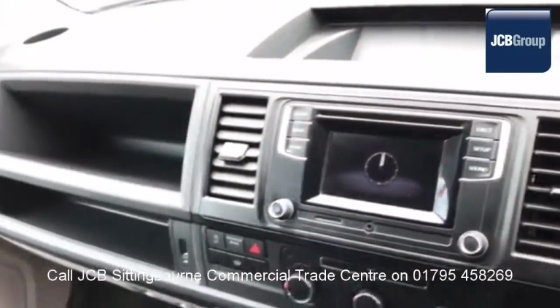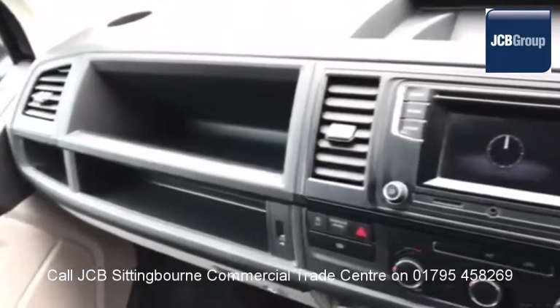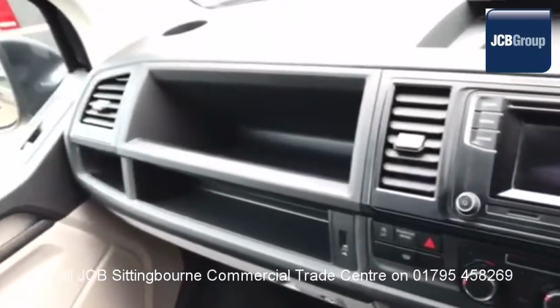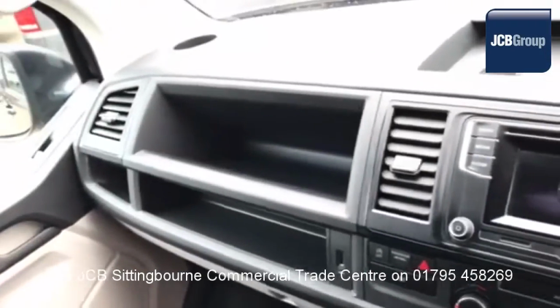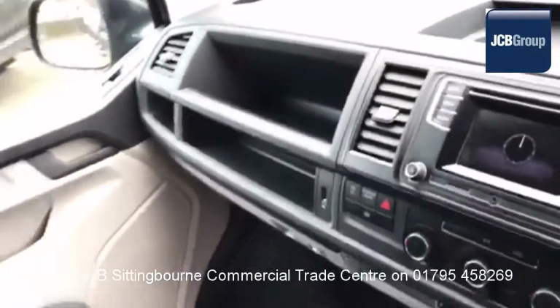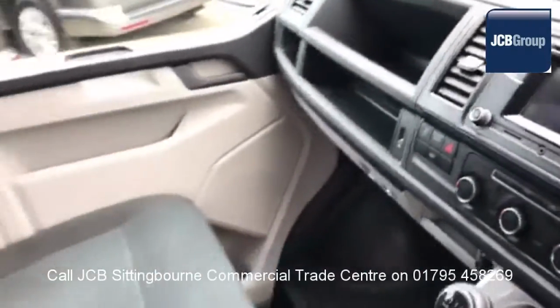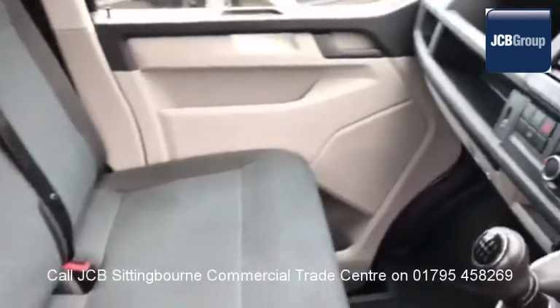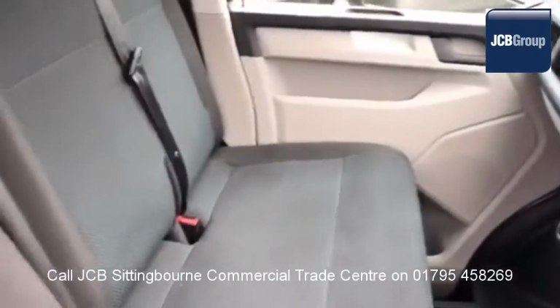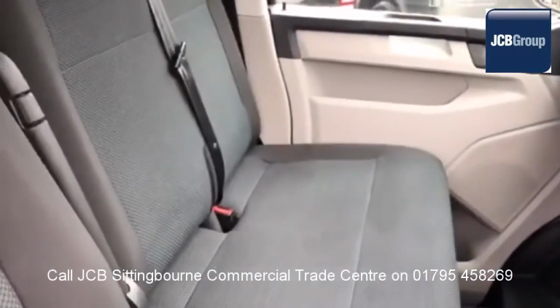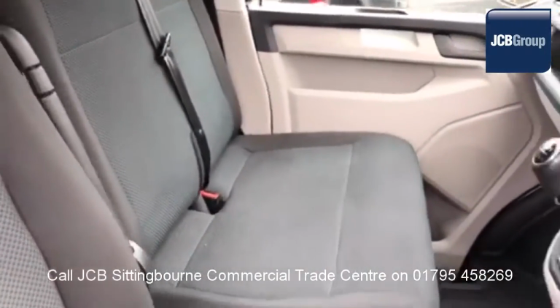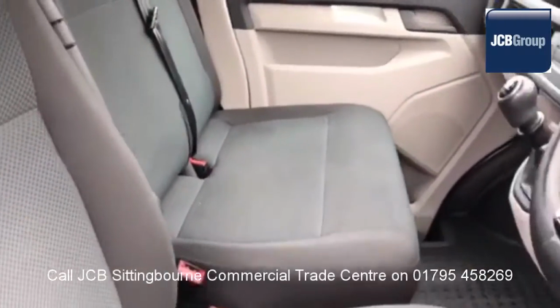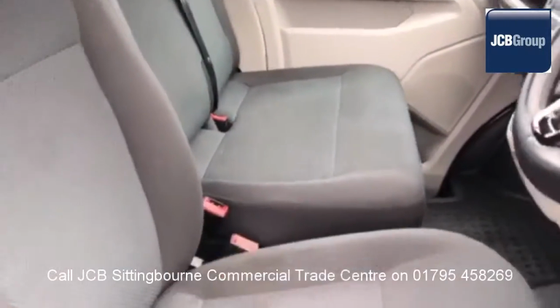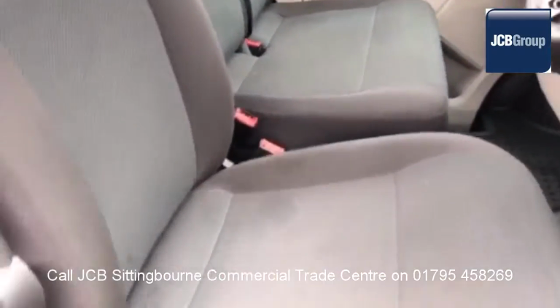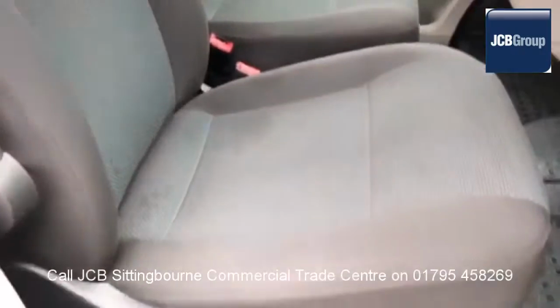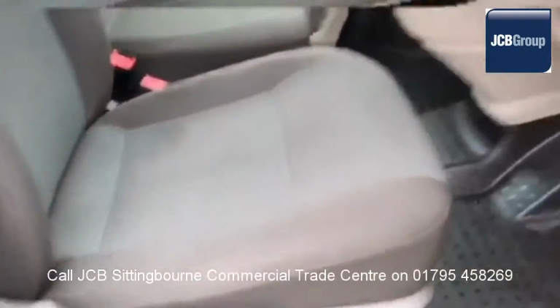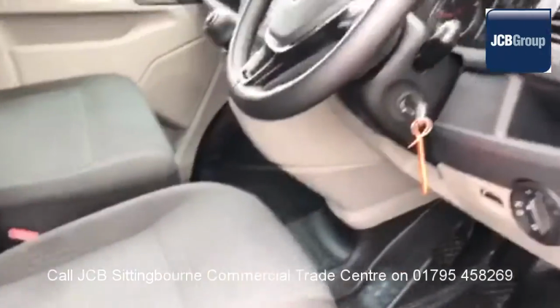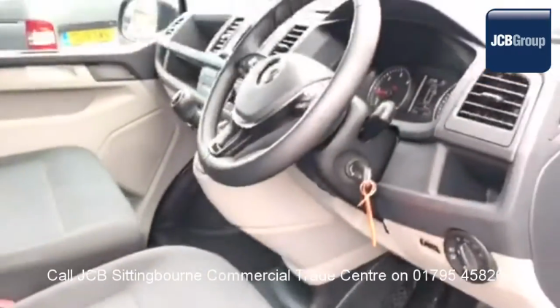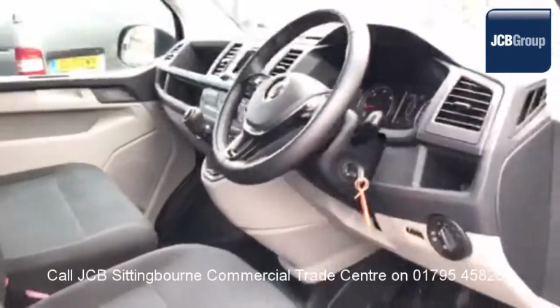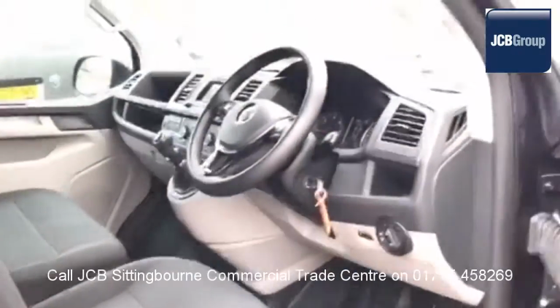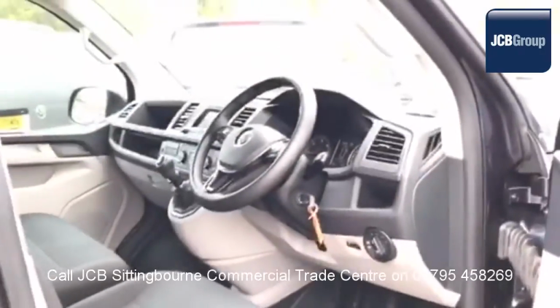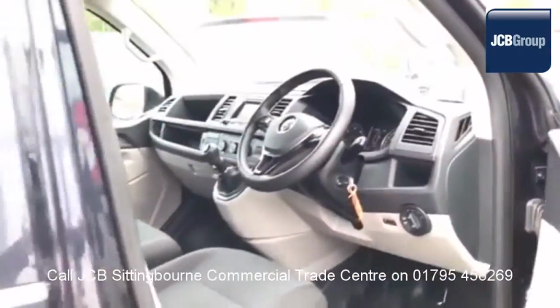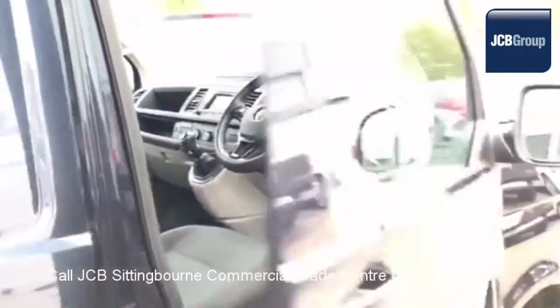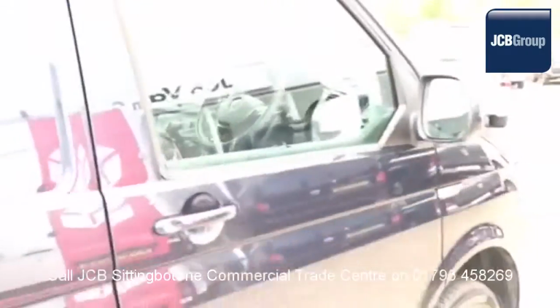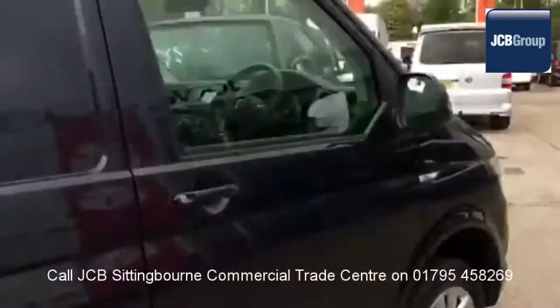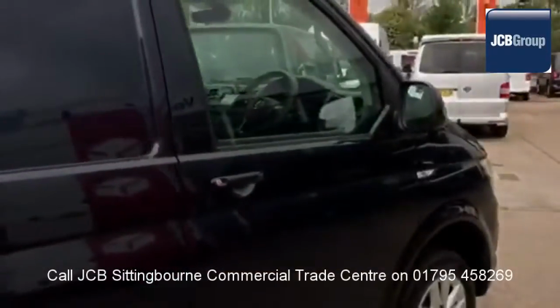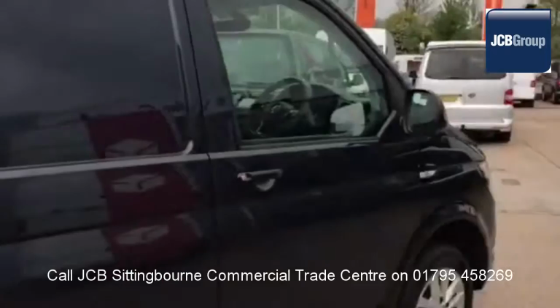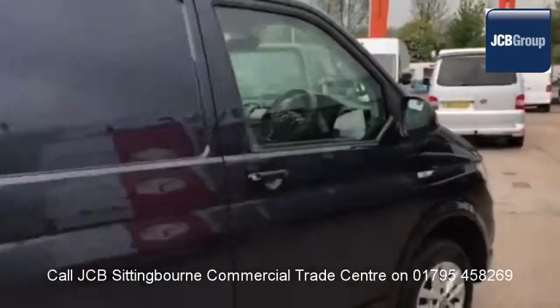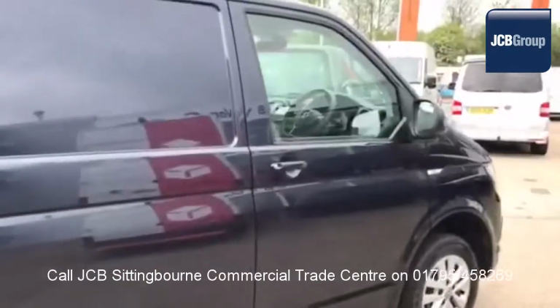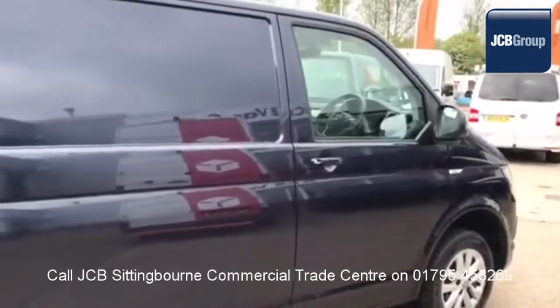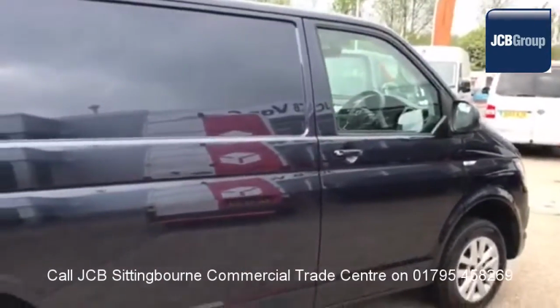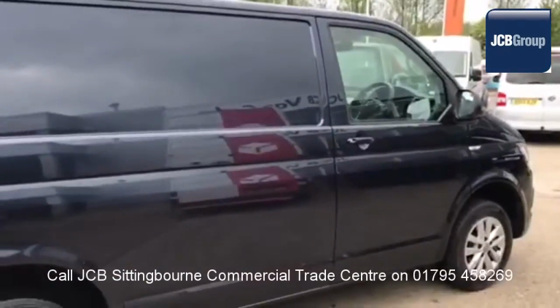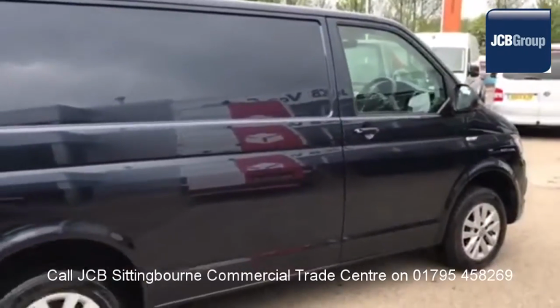Reconditioning is carried out with original Volkswagen parts. Financing your Volkswagen commercial vehicle could not be simpler. With Volkswagen Financial Services, we provide a range of finance packages tailor-made to your business needs.